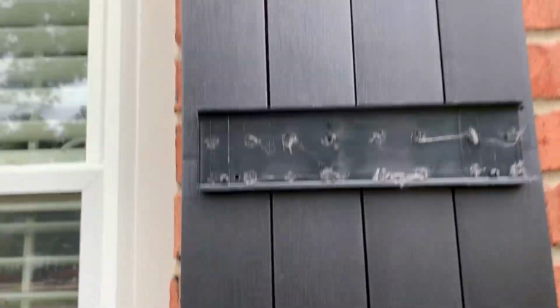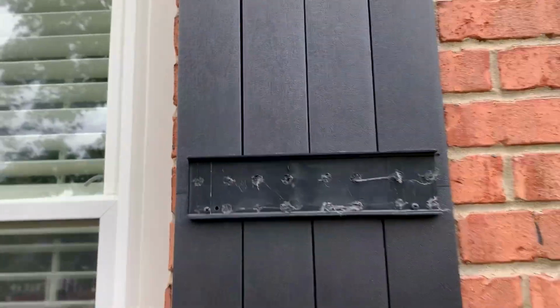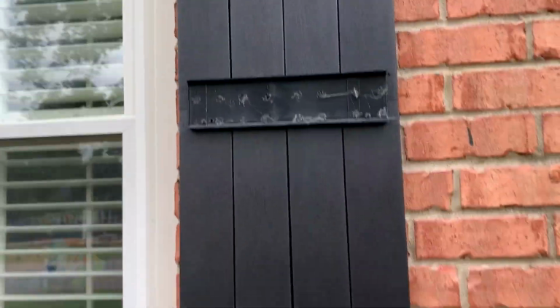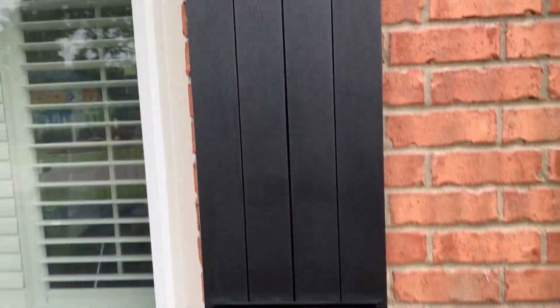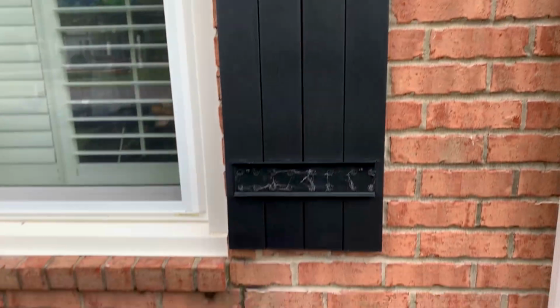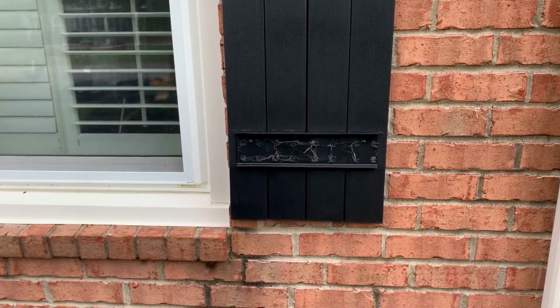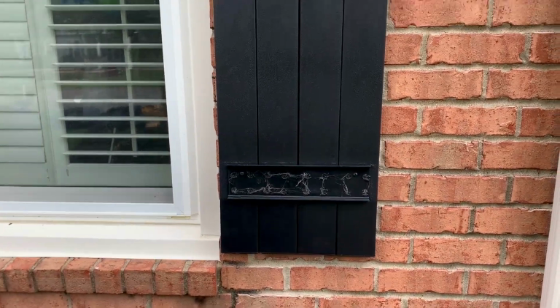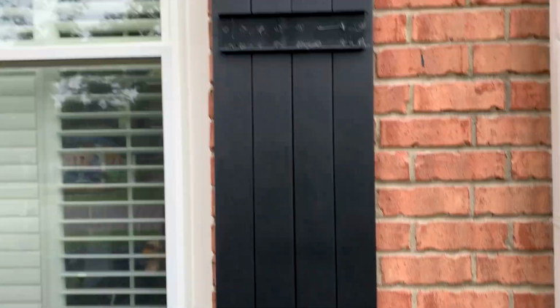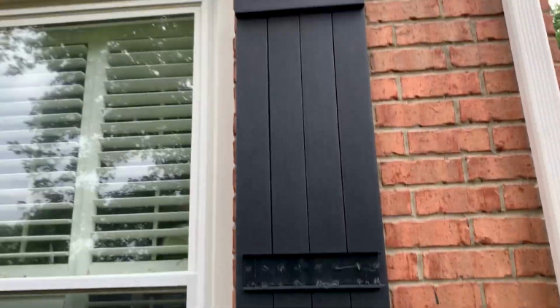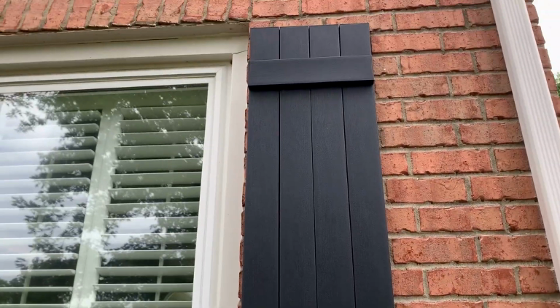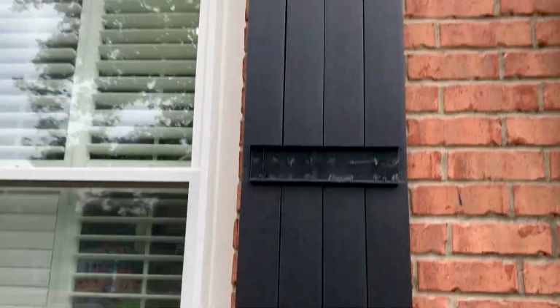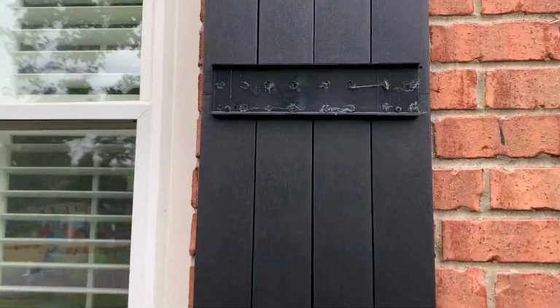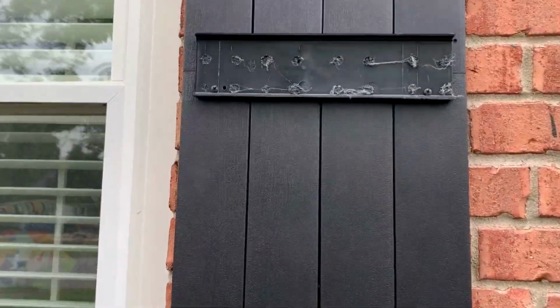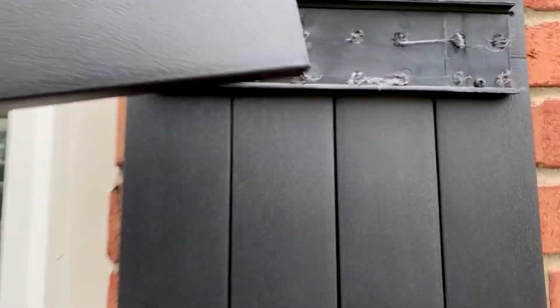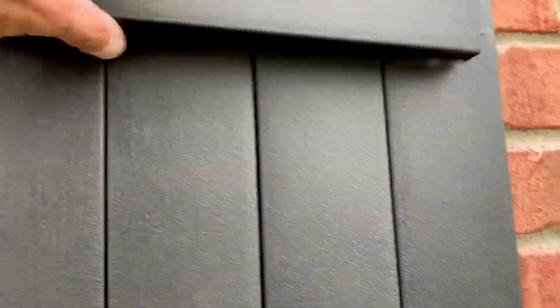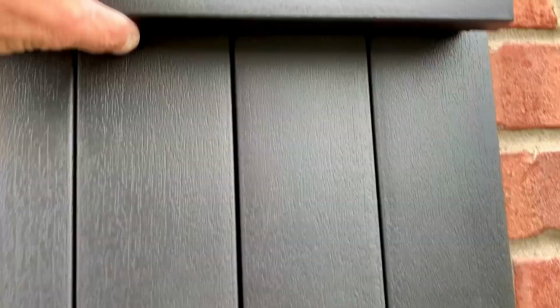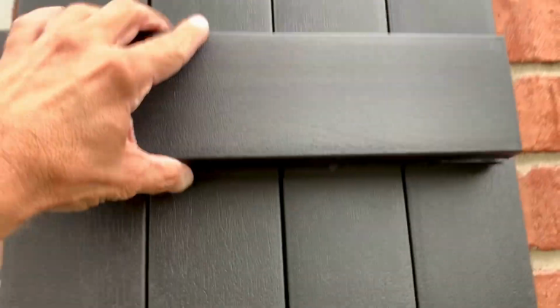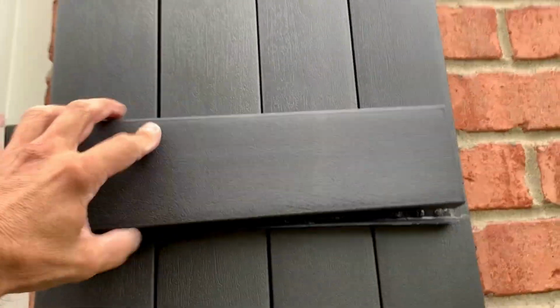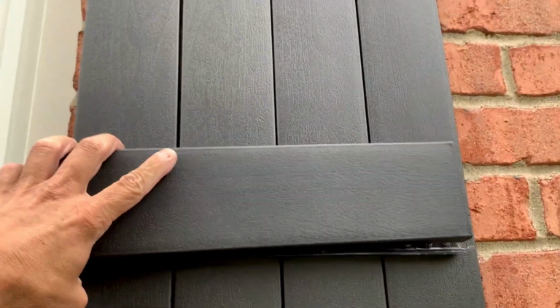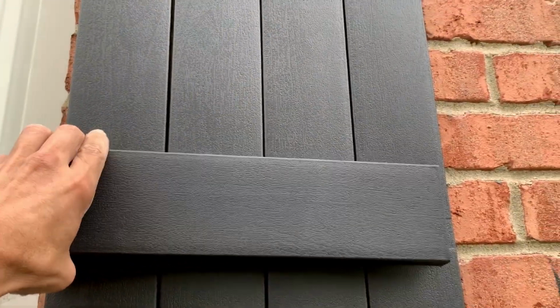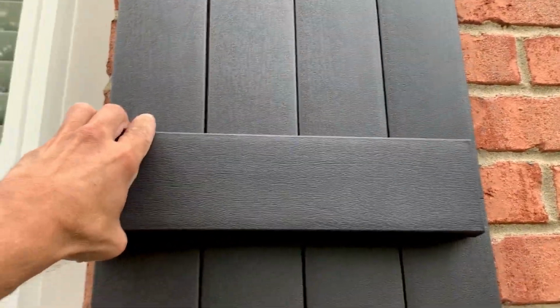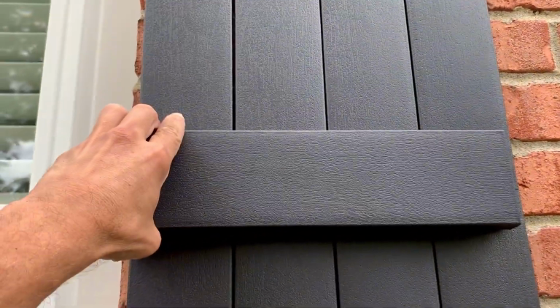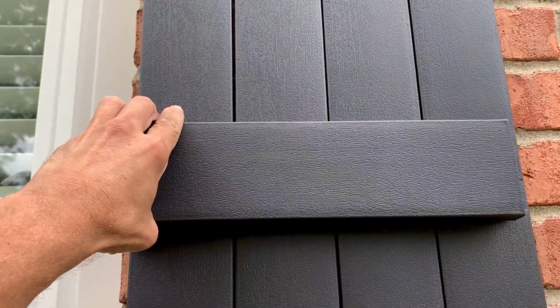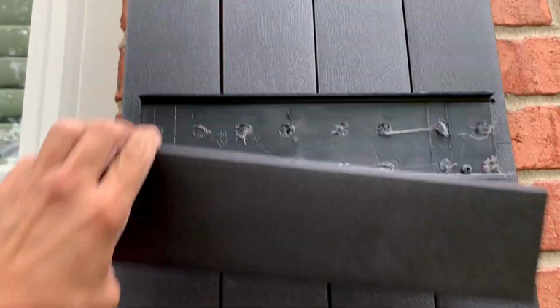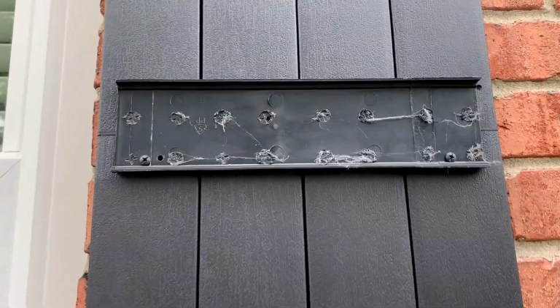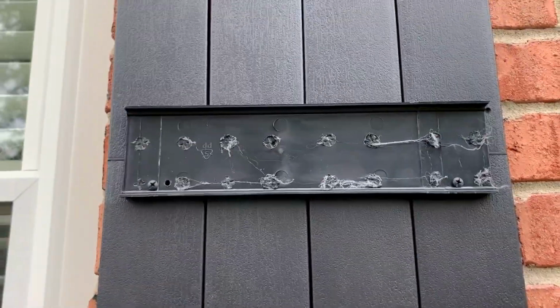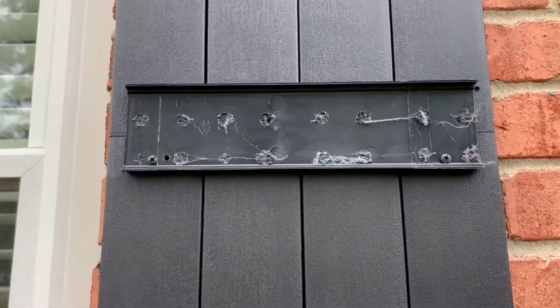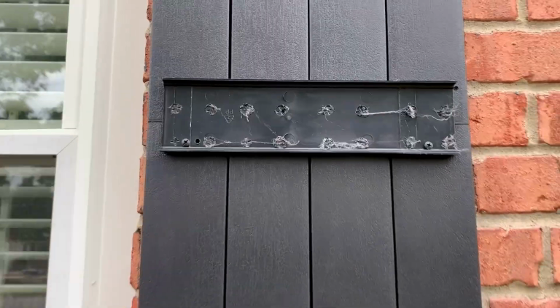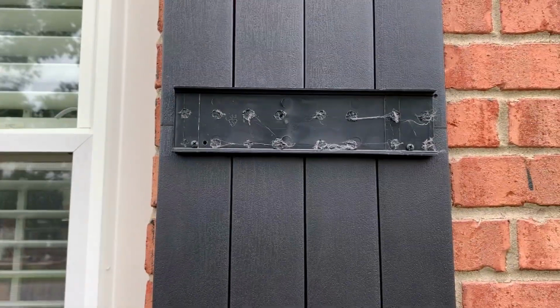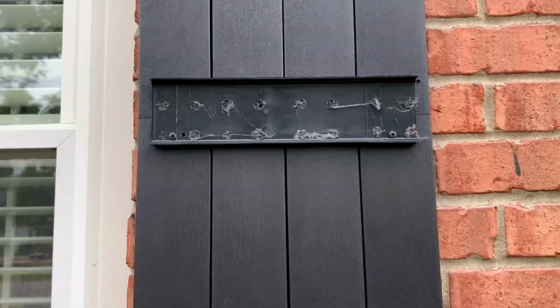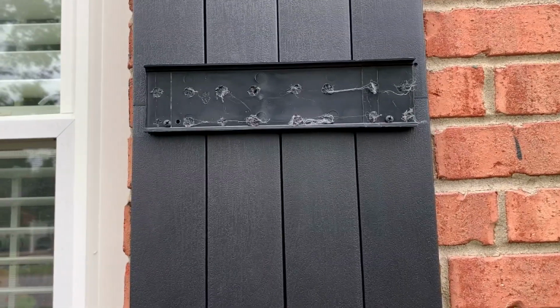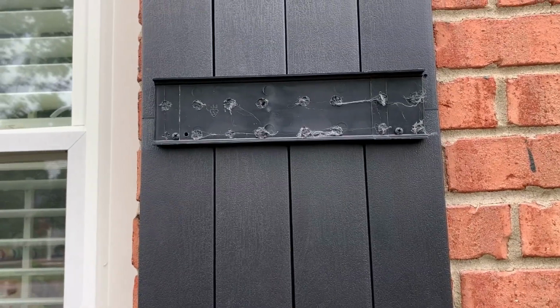They're the fake board and batten type. But they have this cap that goes over here and it hides the fasteners. And that's really cool for a couple reasons.